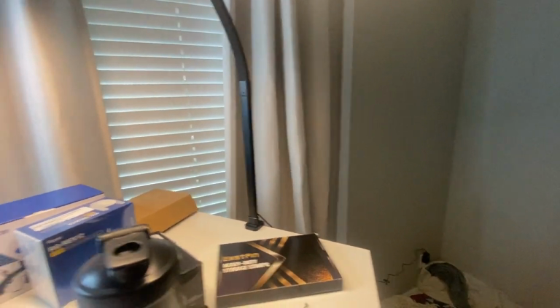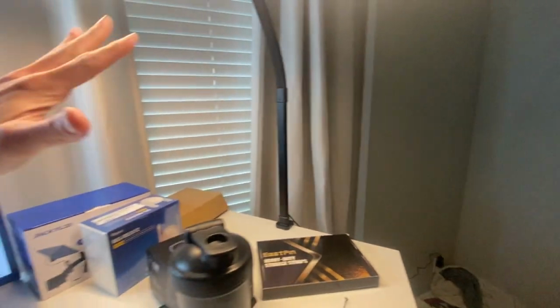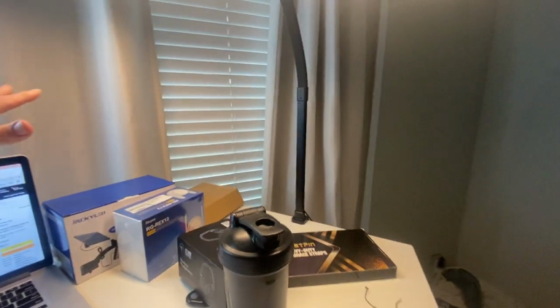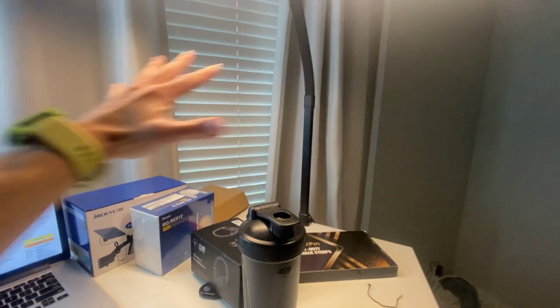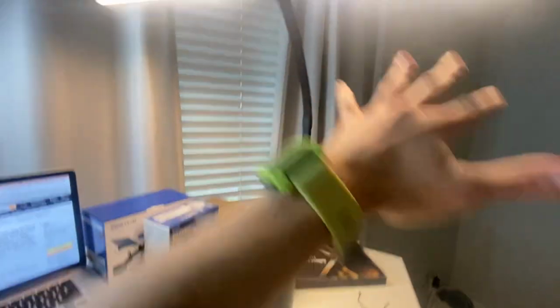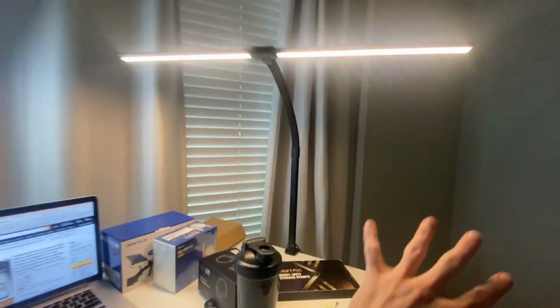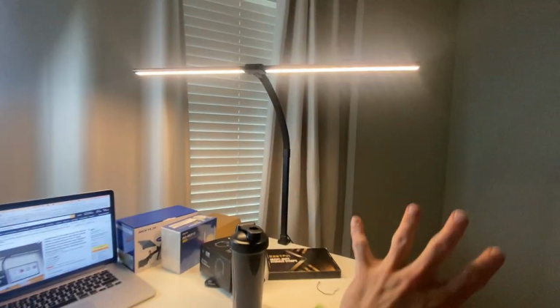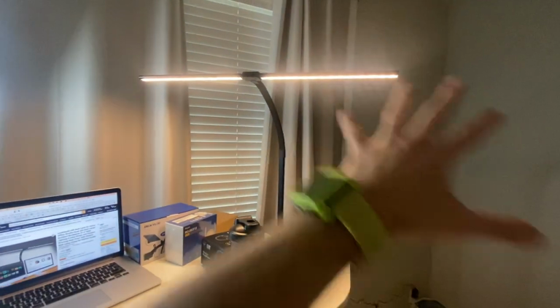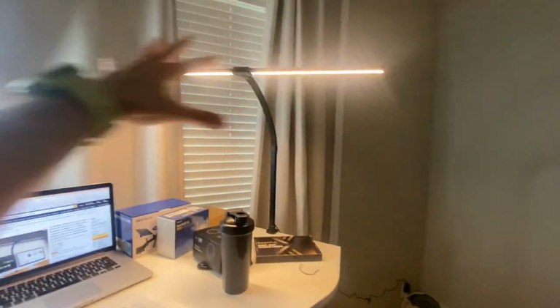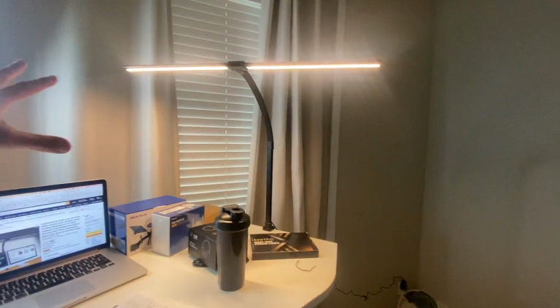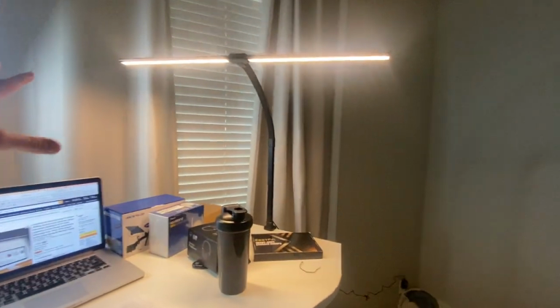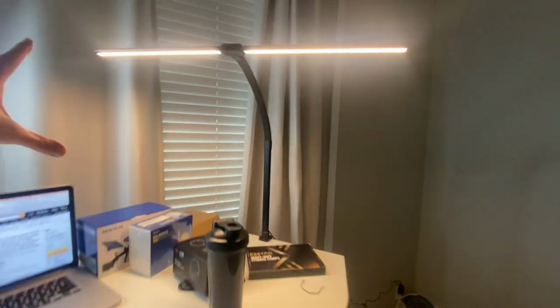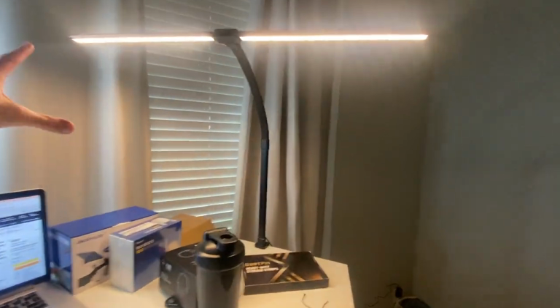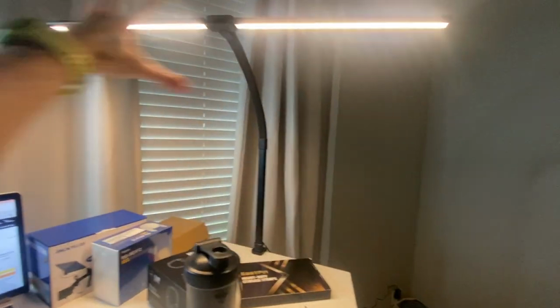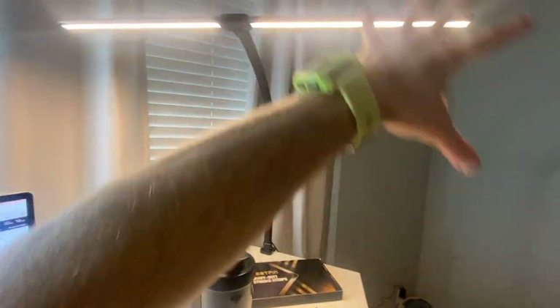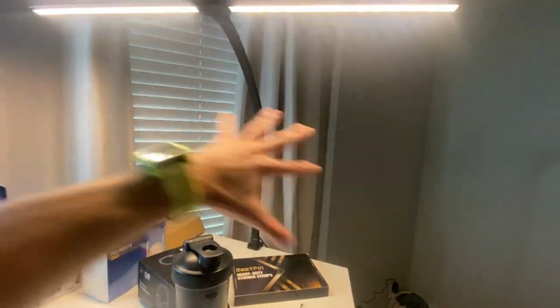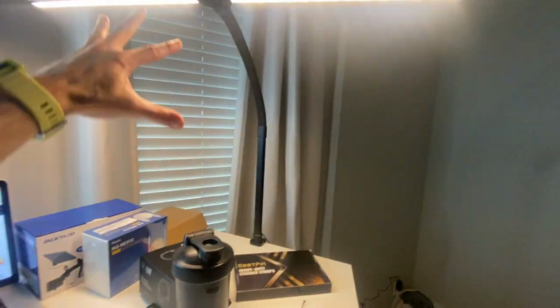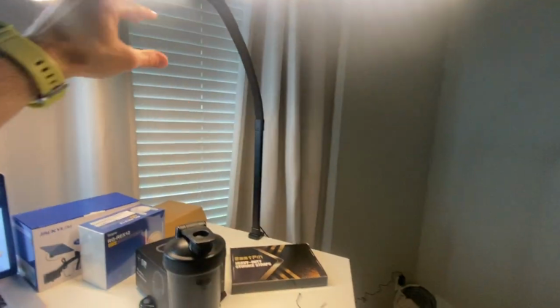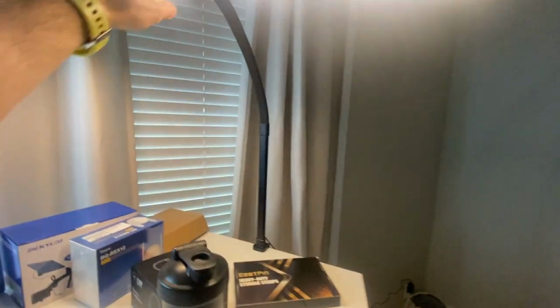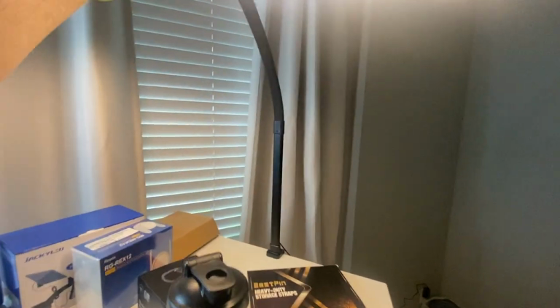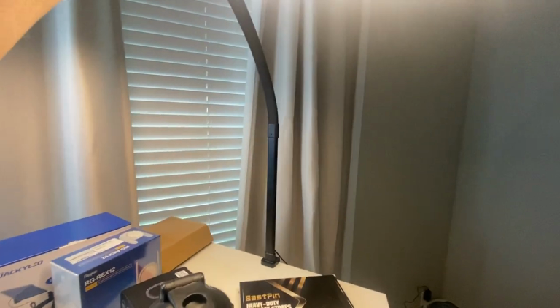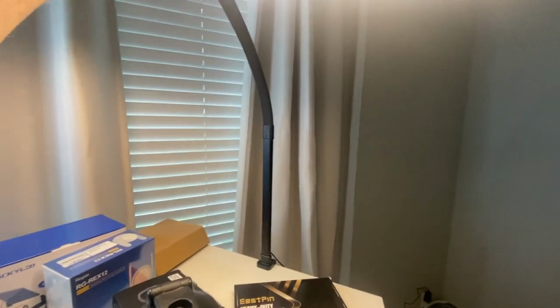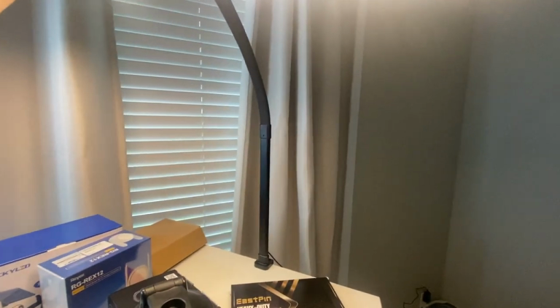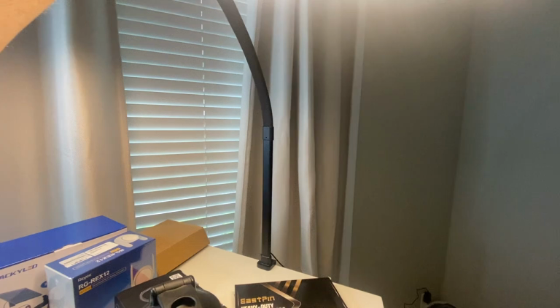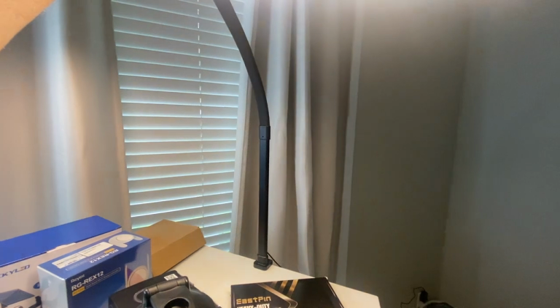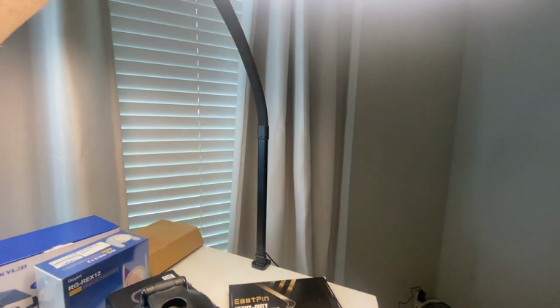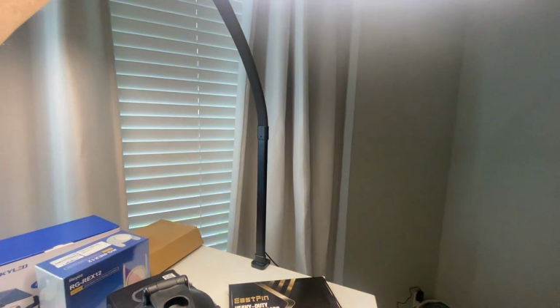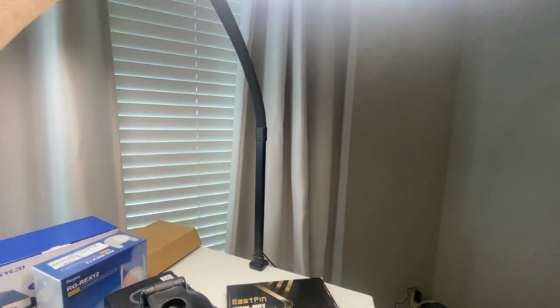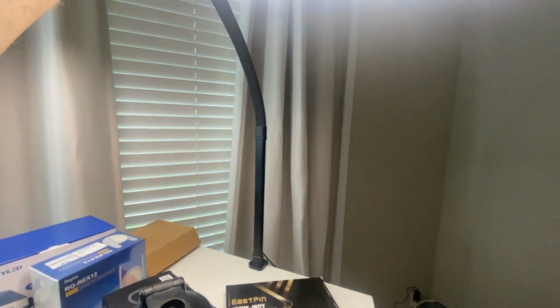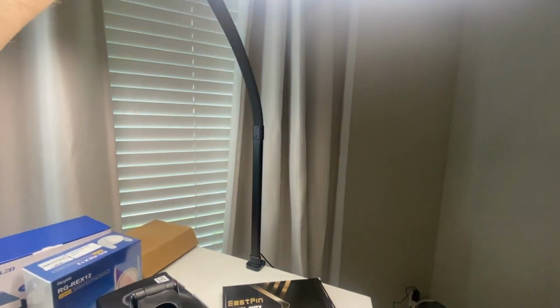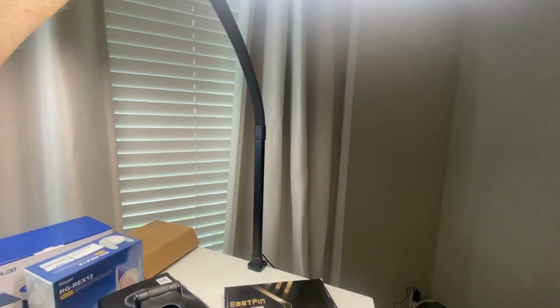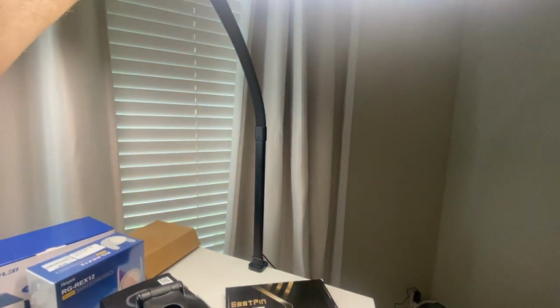It easily clamps. Look at how slim and sleek it is, but yet how bright it can be.